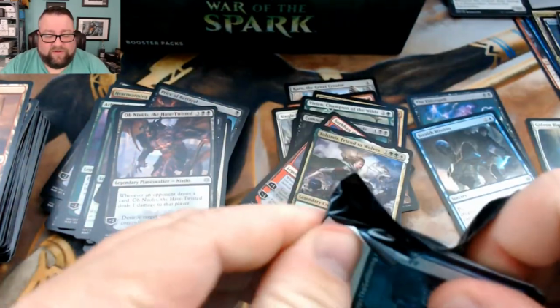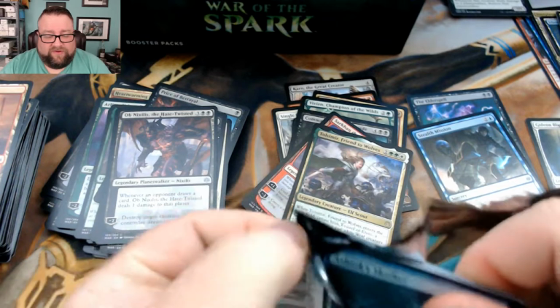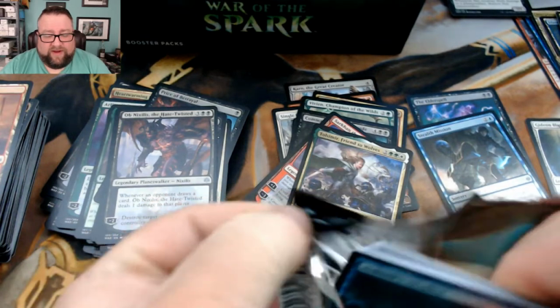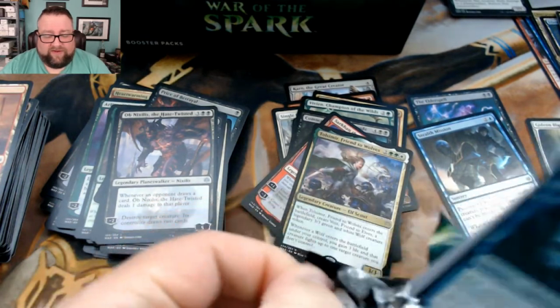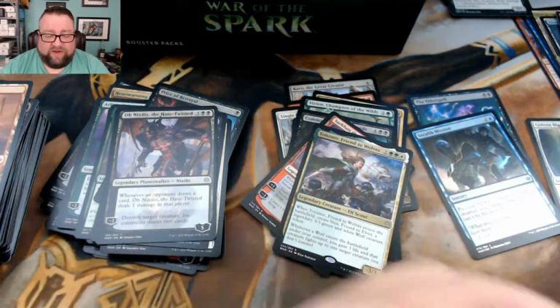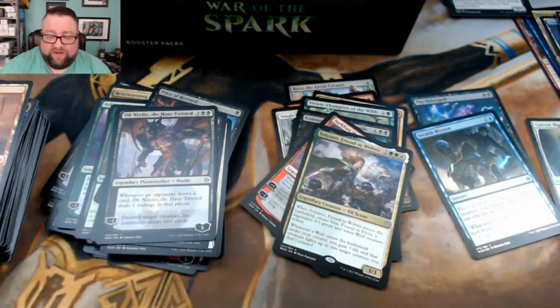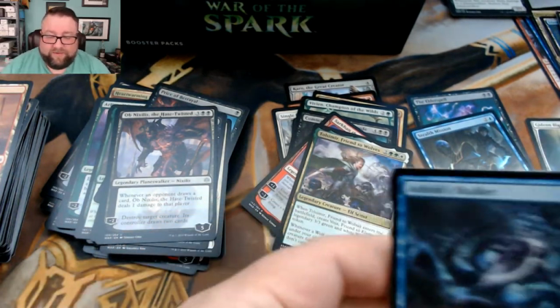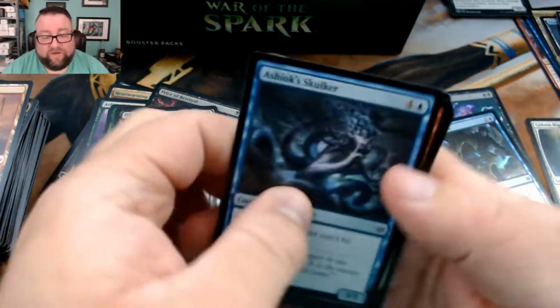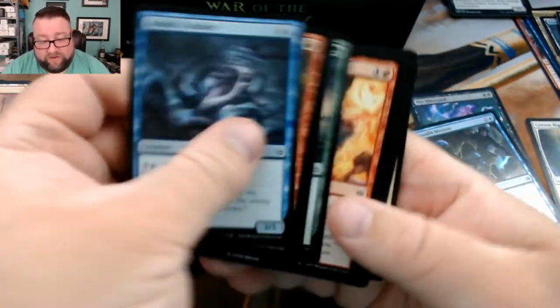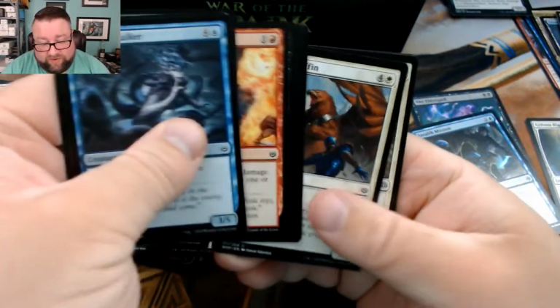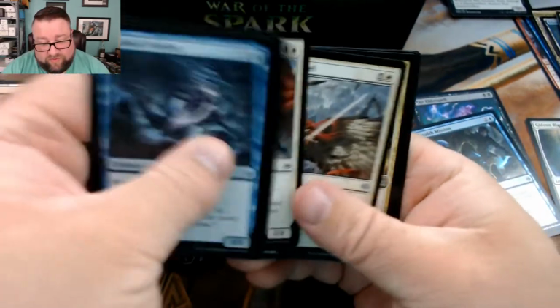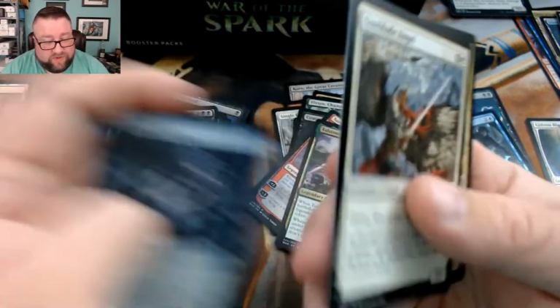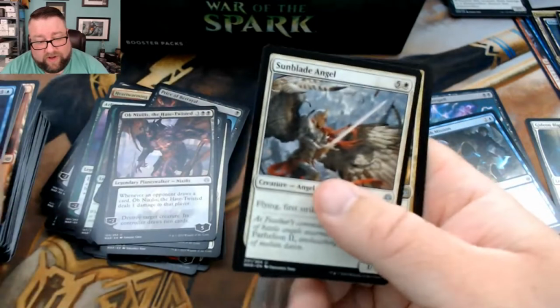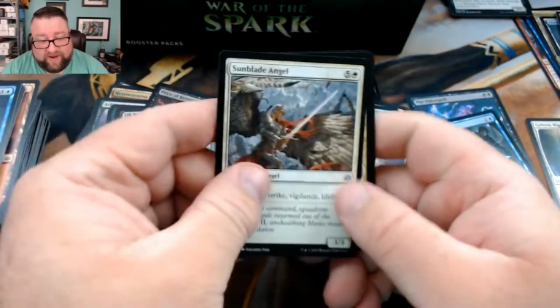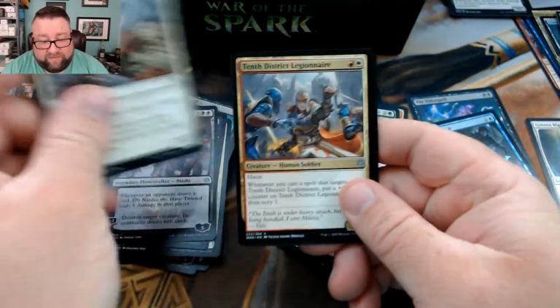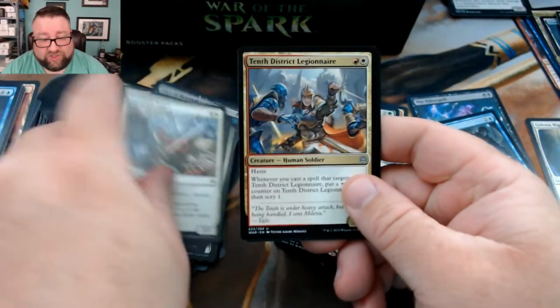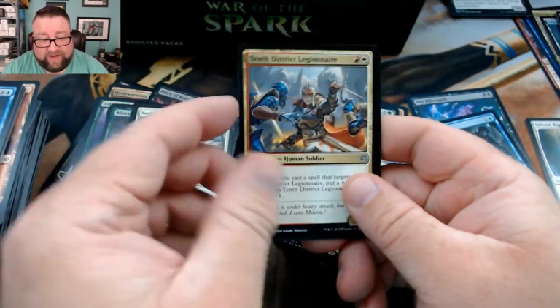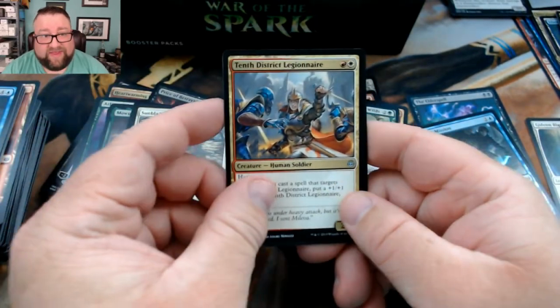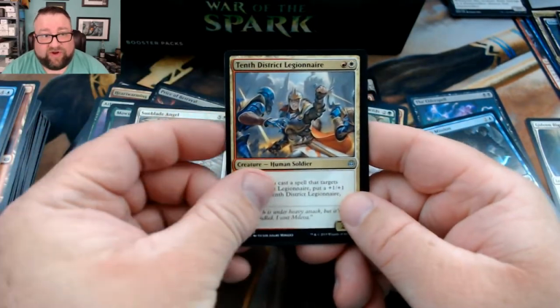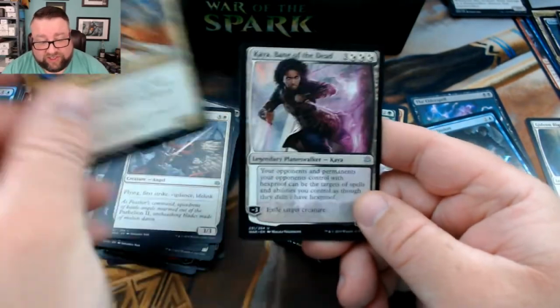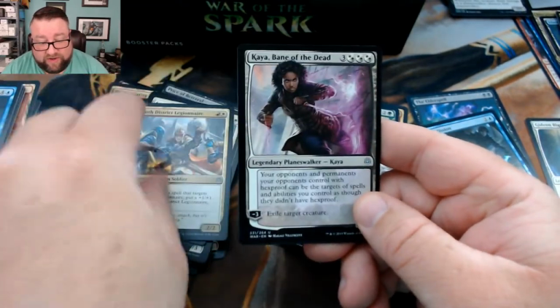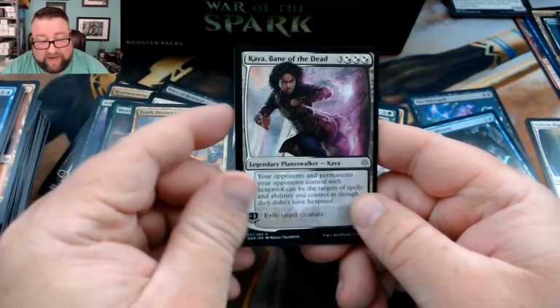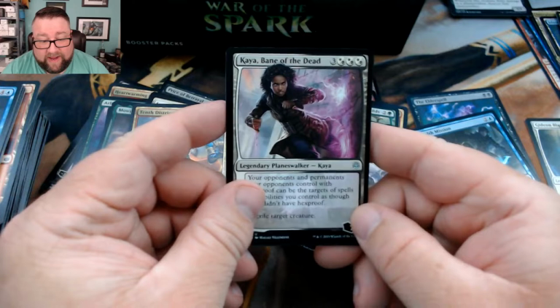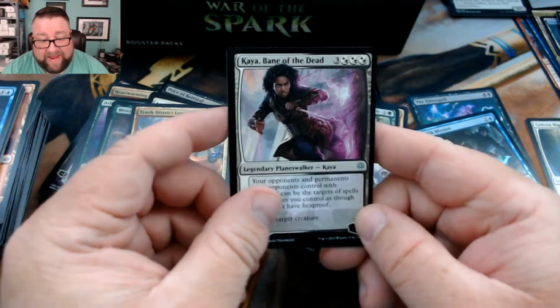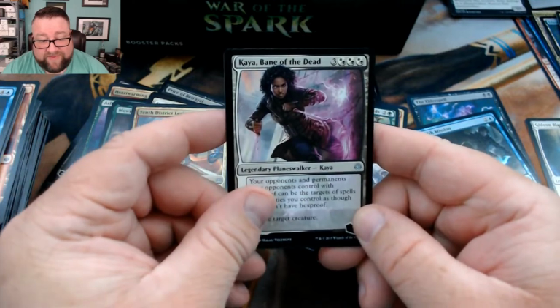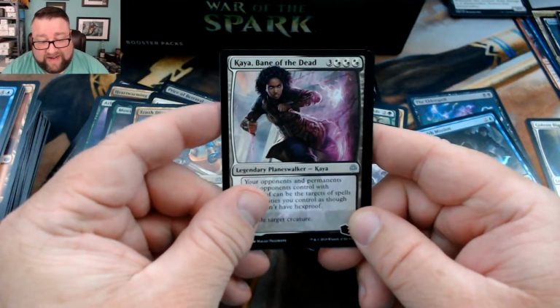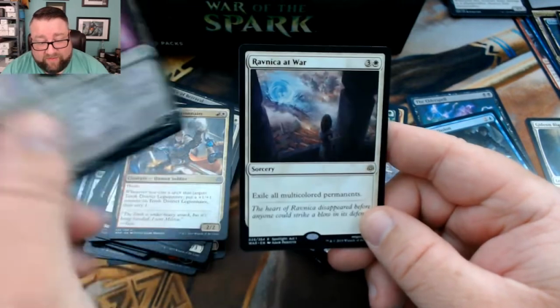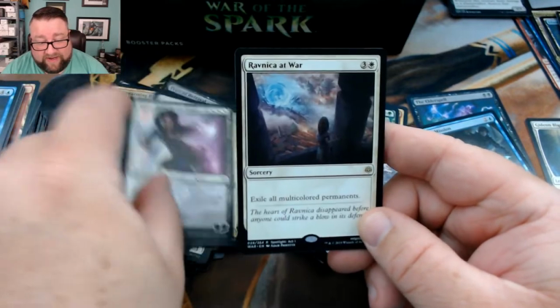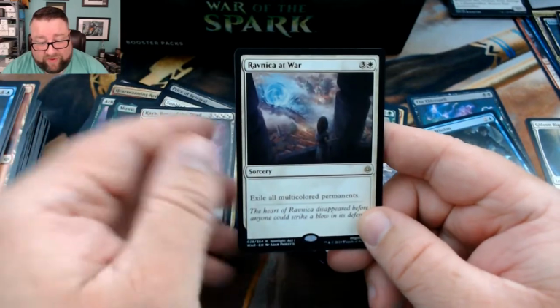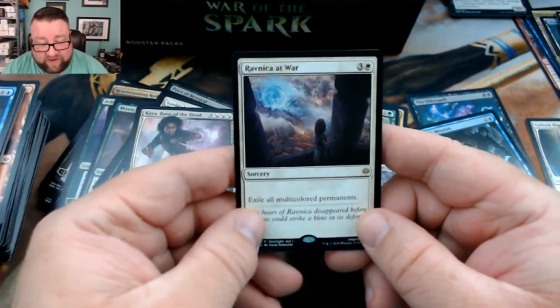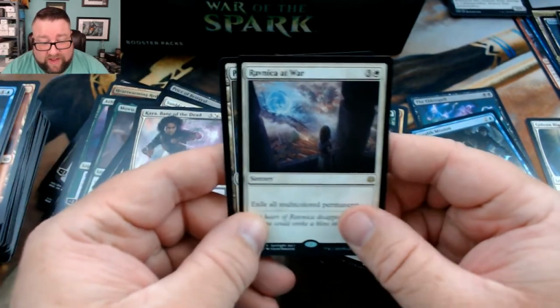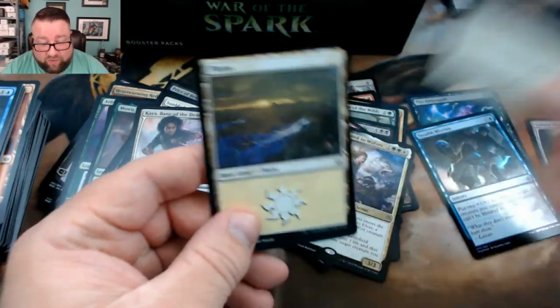Let's see what we got in this next one. We got another Sunblade Angel, a Tenth District Legionnaire, Kaya Bane of the Dead, and then we got Ravnica at War.